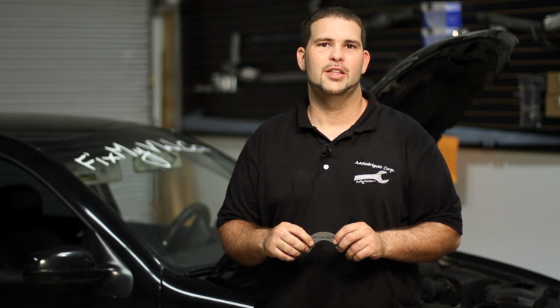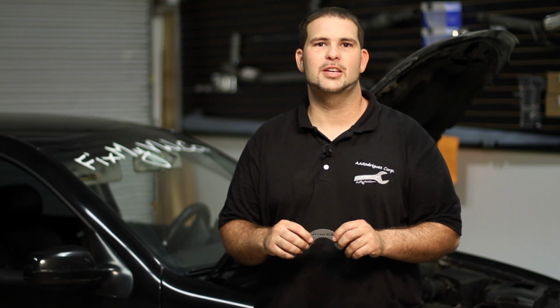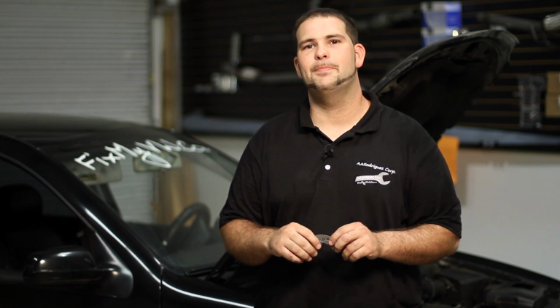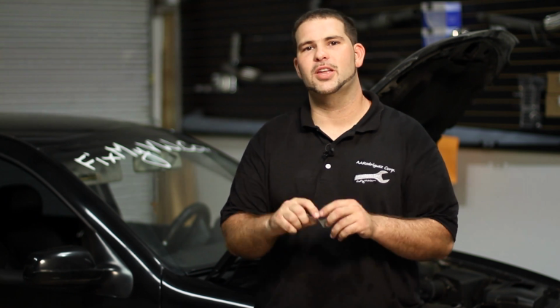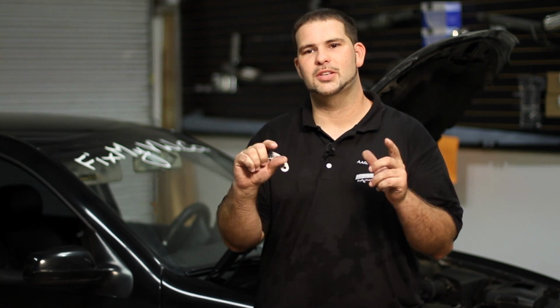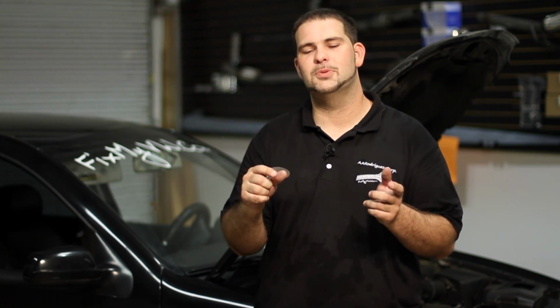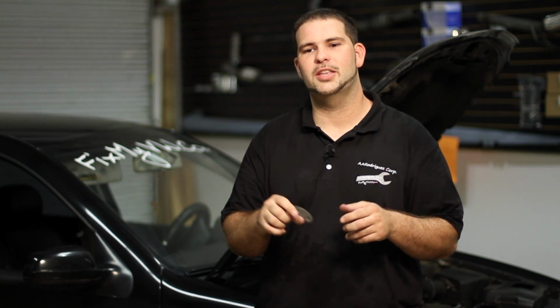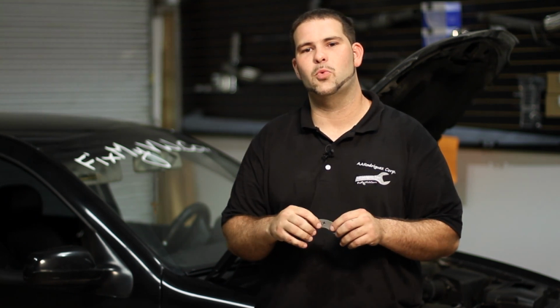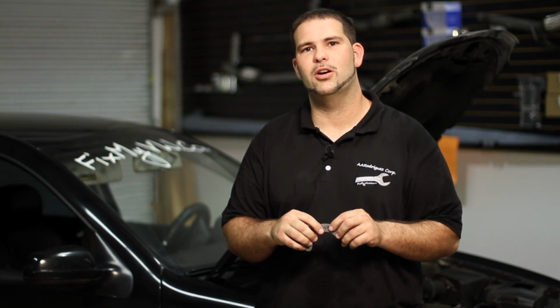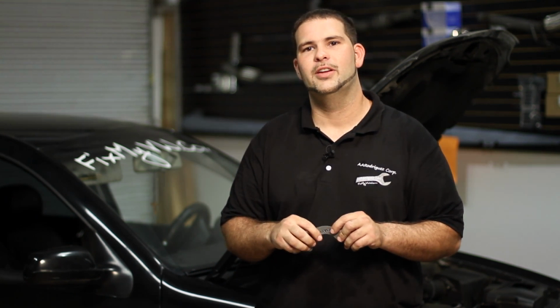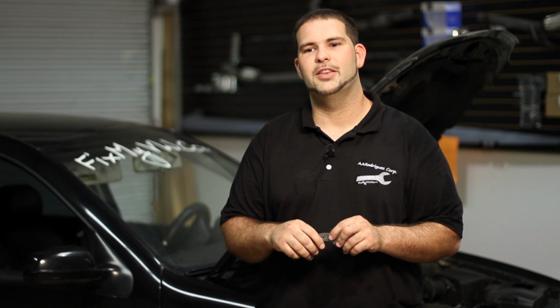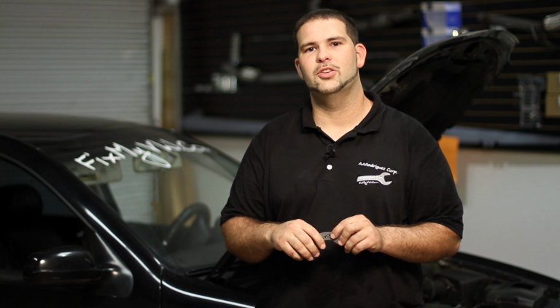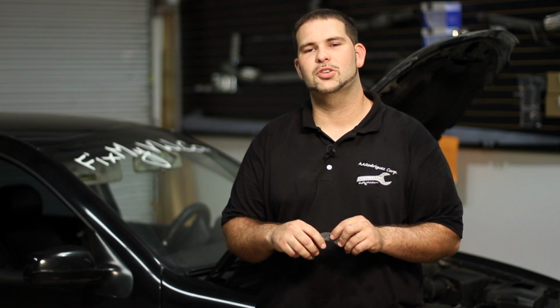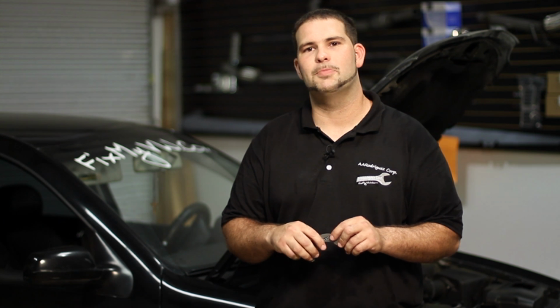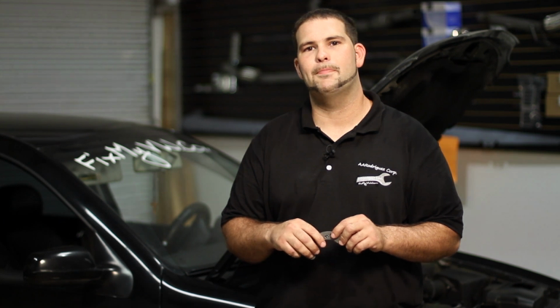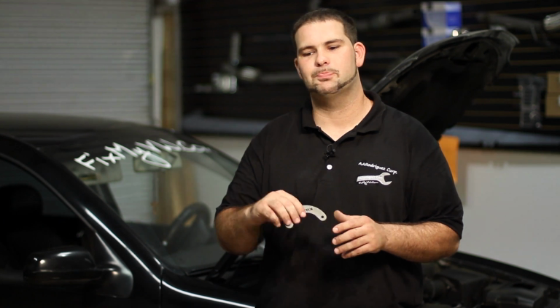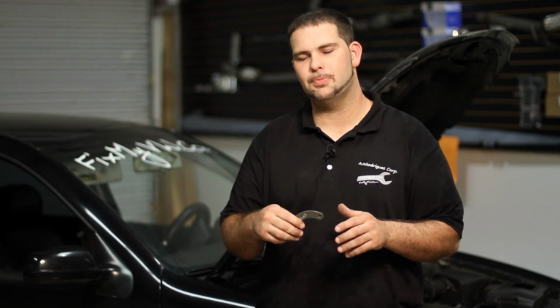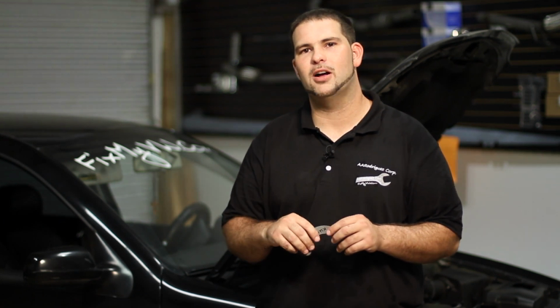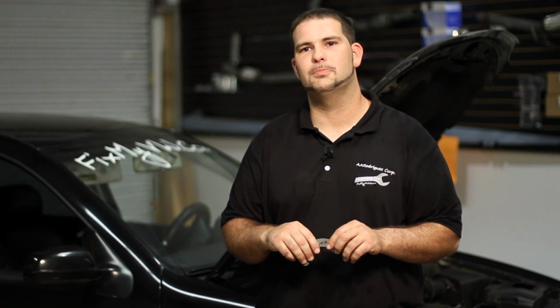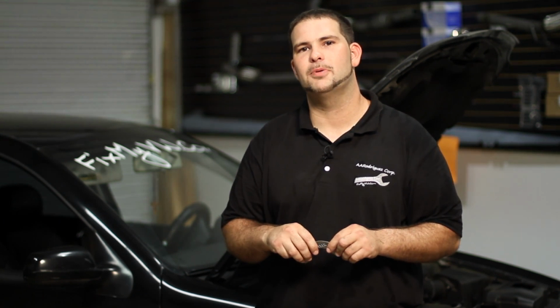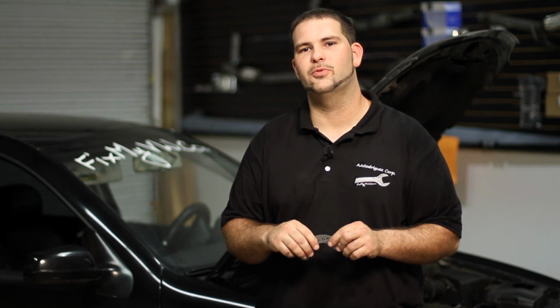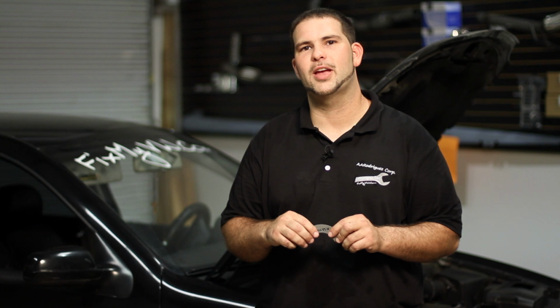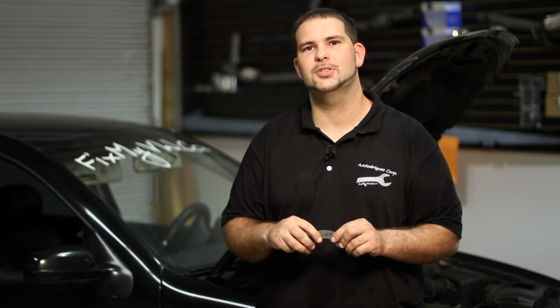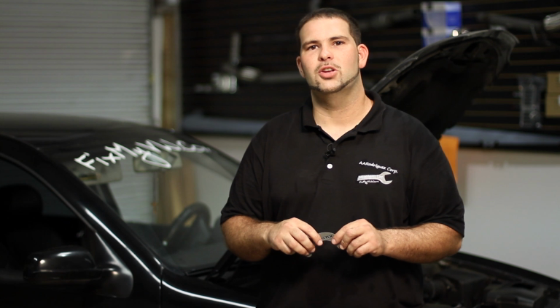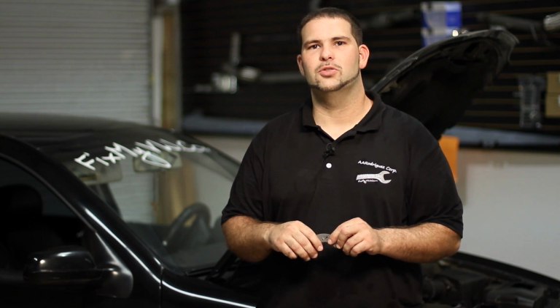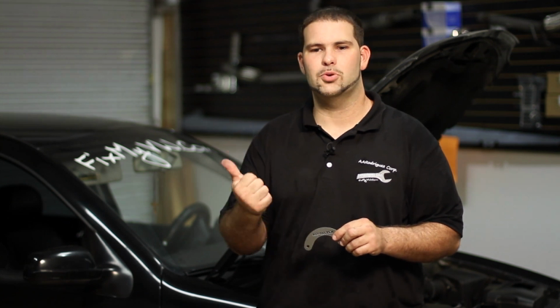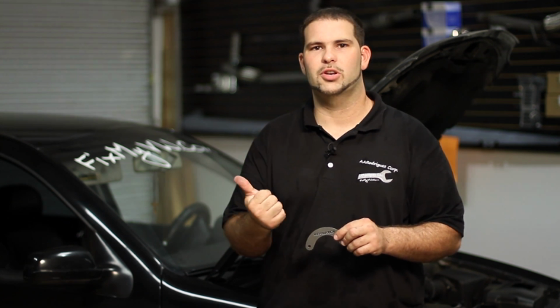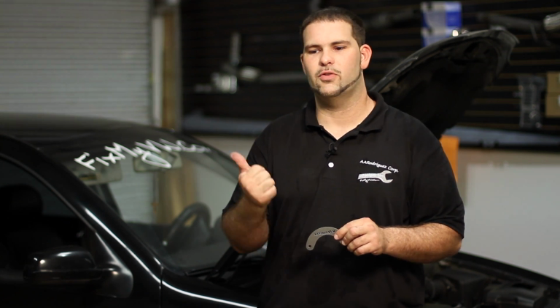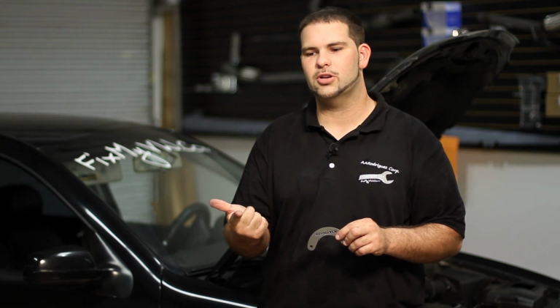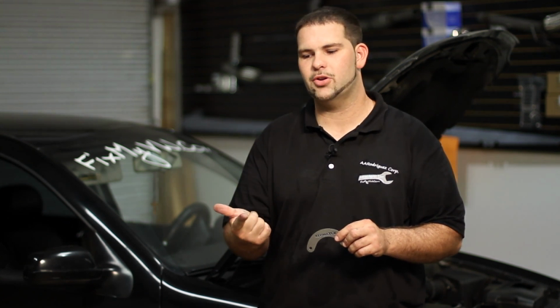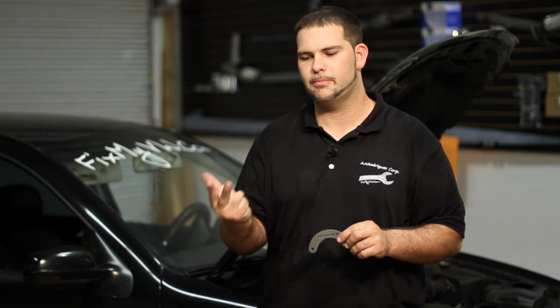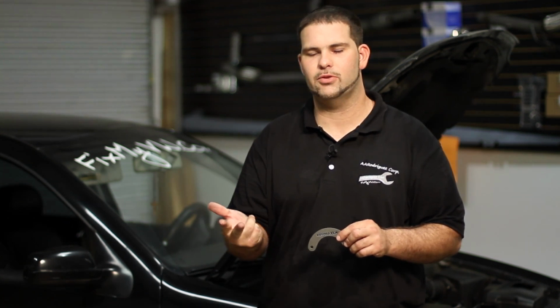The intake pipe has nubs on it — they end up wearing off and you'll start to see the pipe partially pop off or completely pop off. When that happens, you're going to start losing boost, you're going to have oil coming out, and you're going to have a mess everywhere.